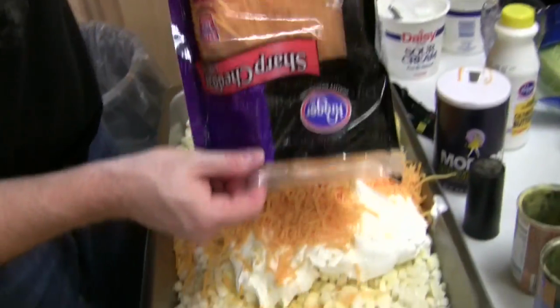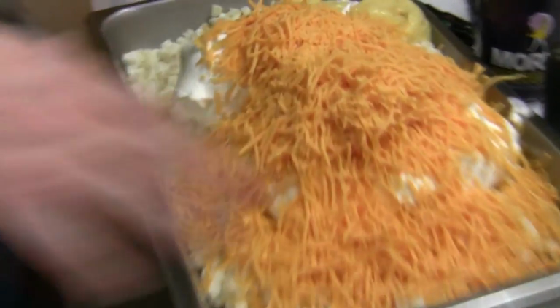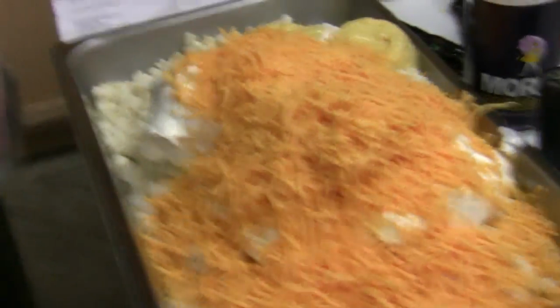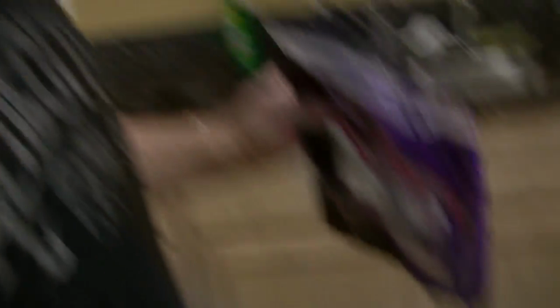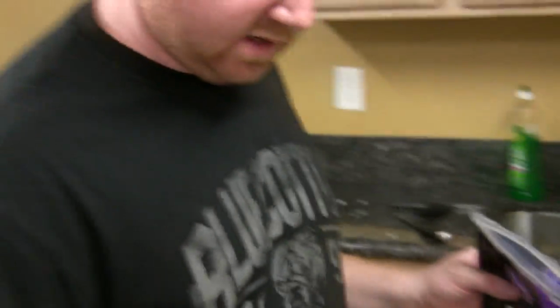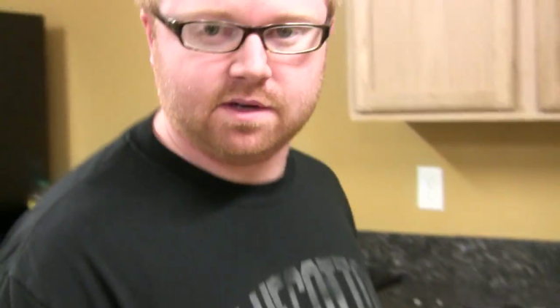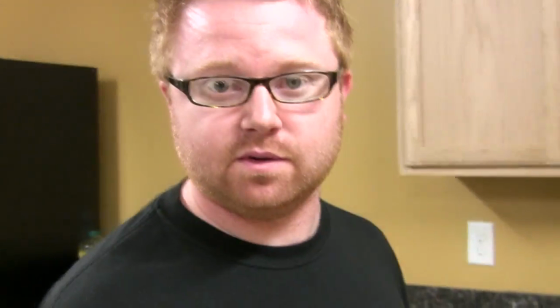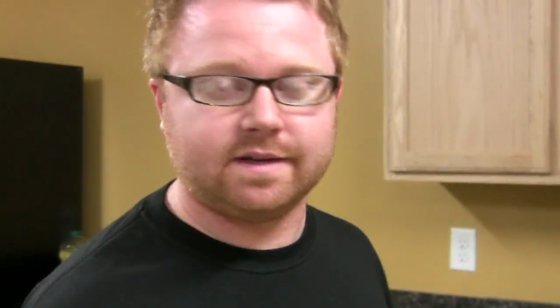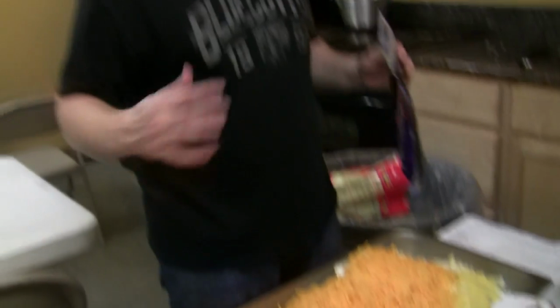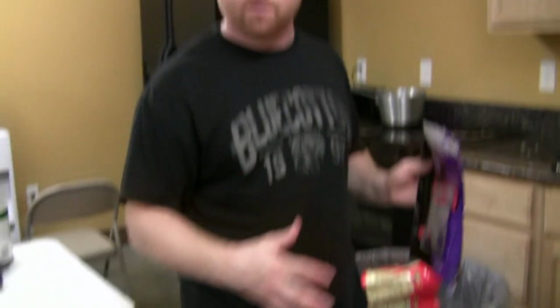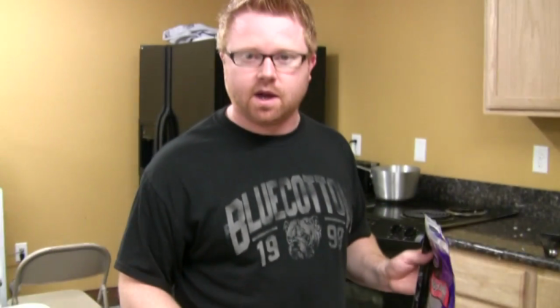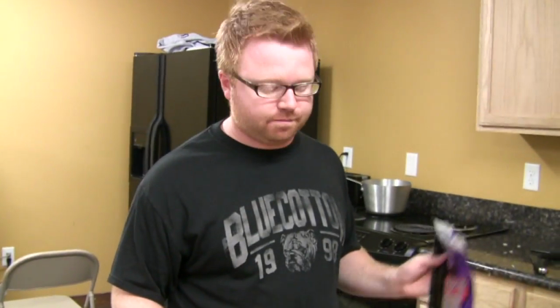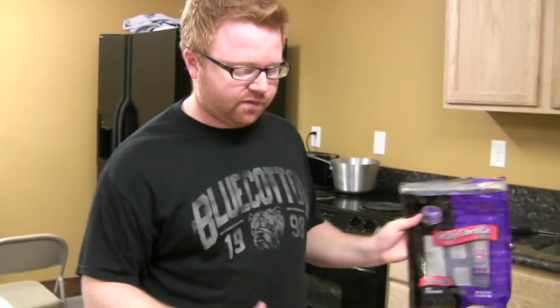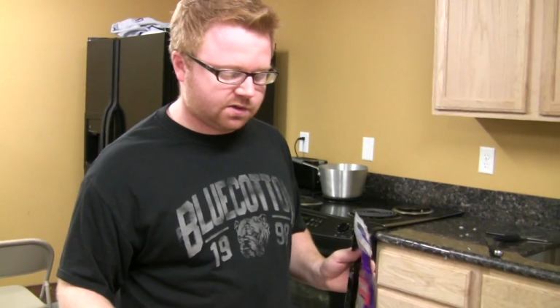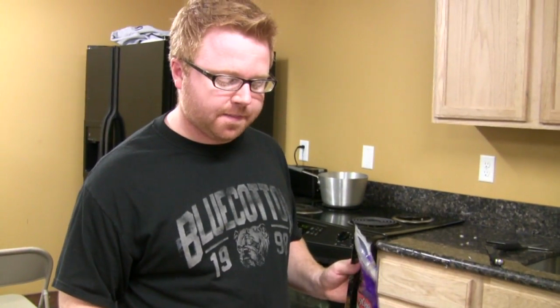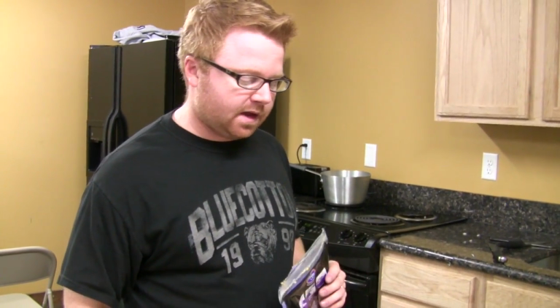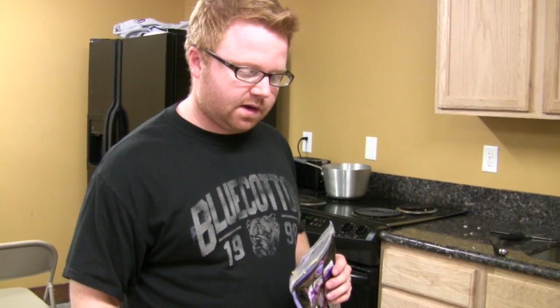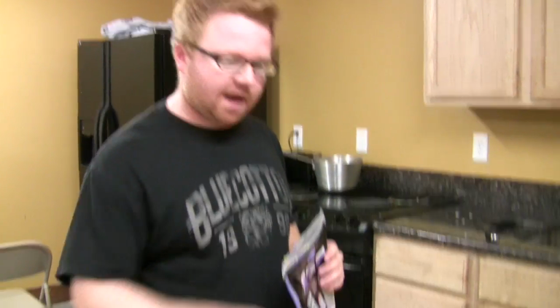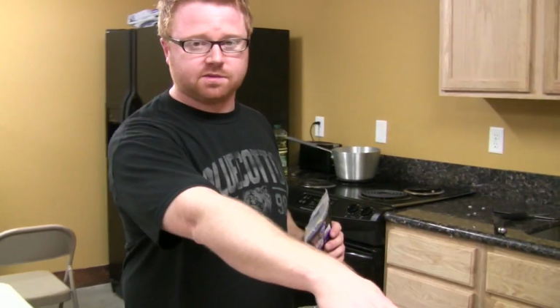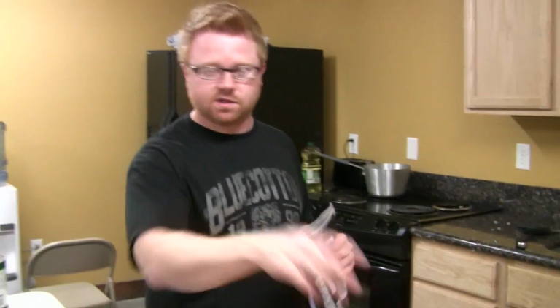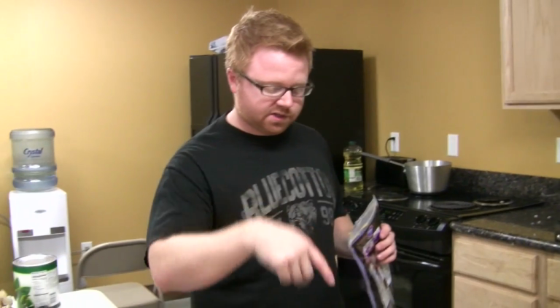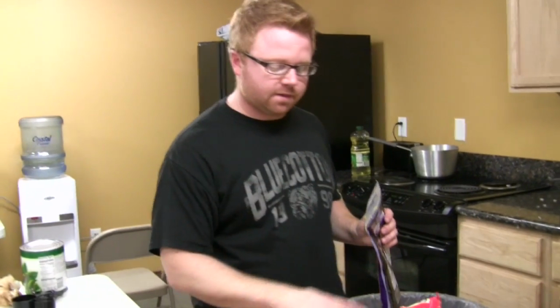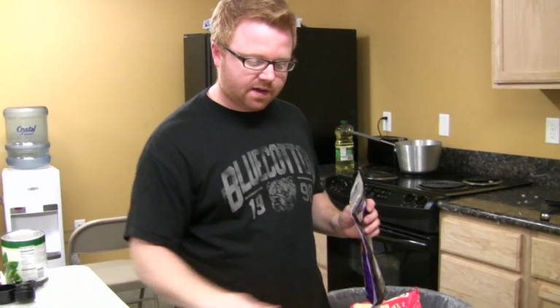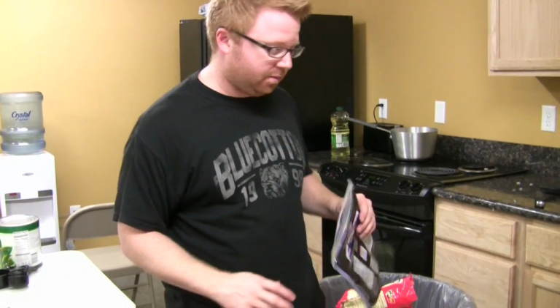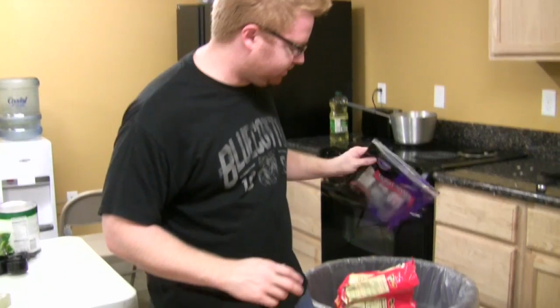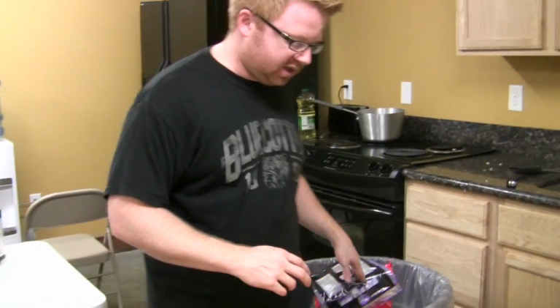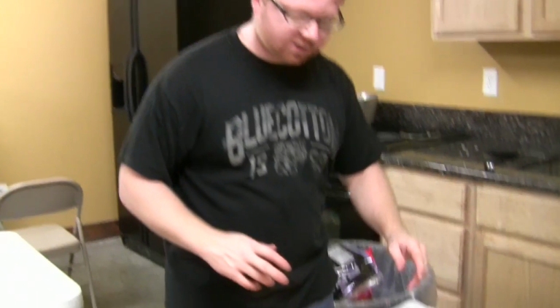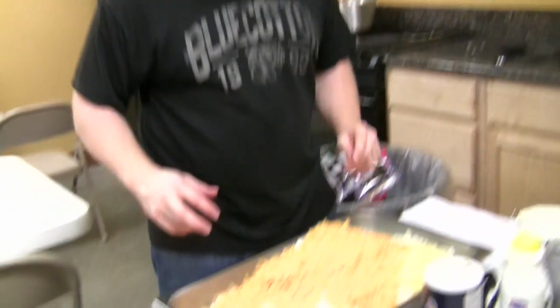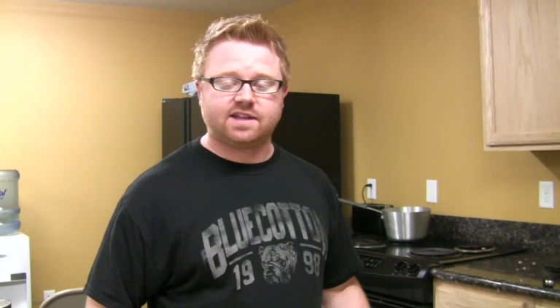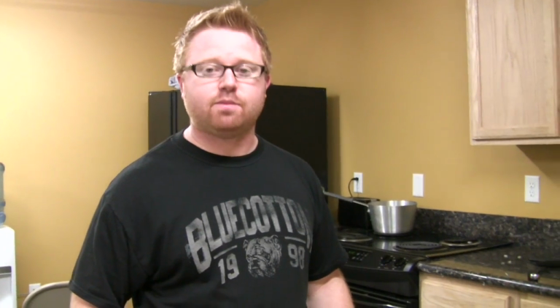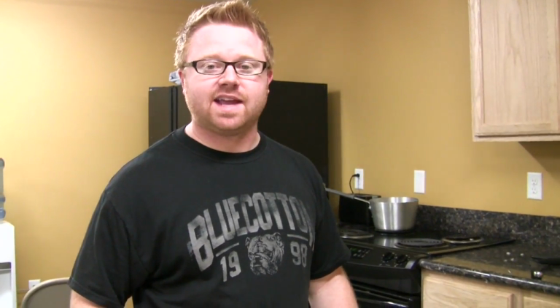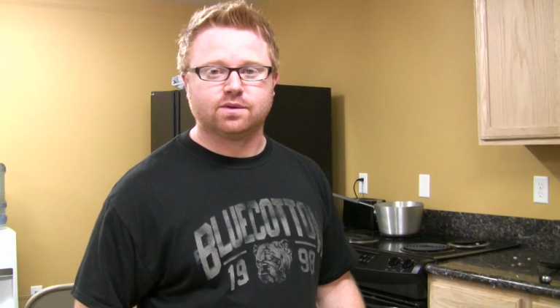I'm going to mix all this together — you can see it's going to be difficult. I'm going to bake it for about 45 minutes to an hour. Actually, I'm going to put some cornflakes on here in a second, and then it'll be cheesy and delicious. That's cheddar brown casserole.